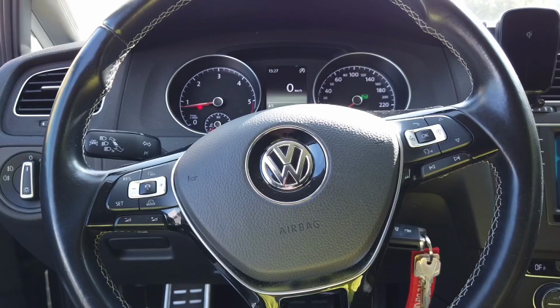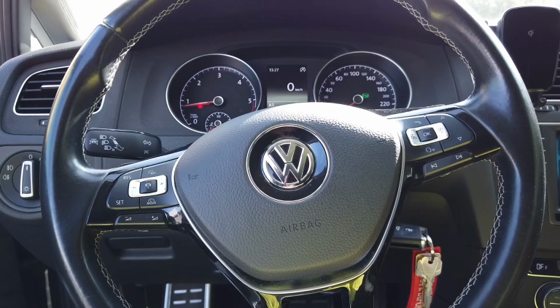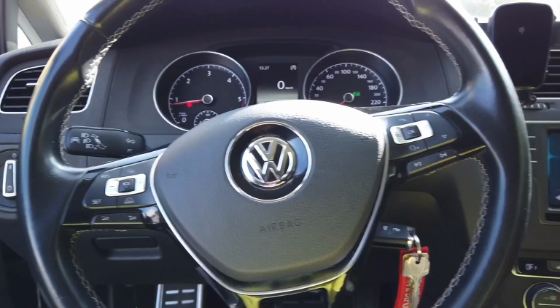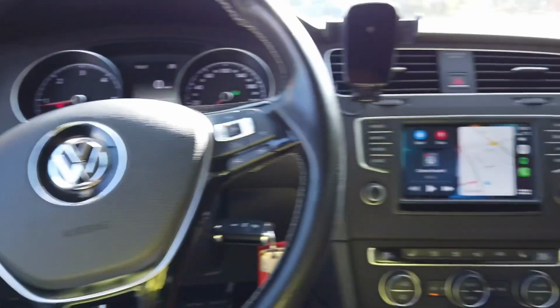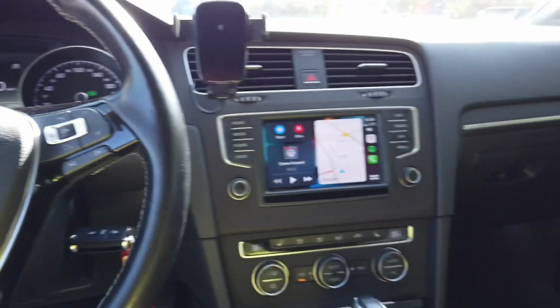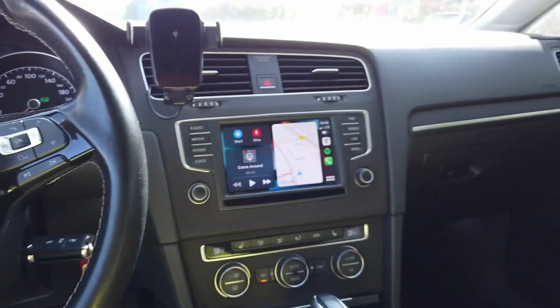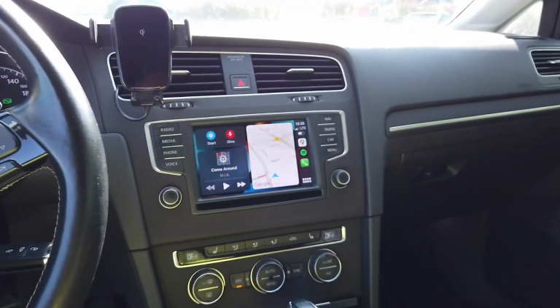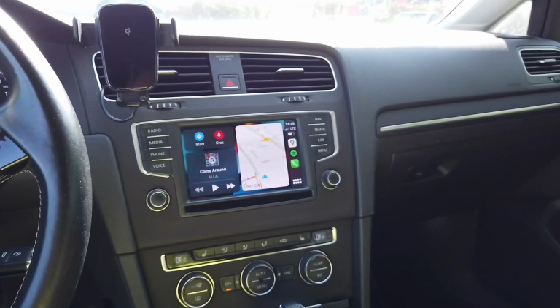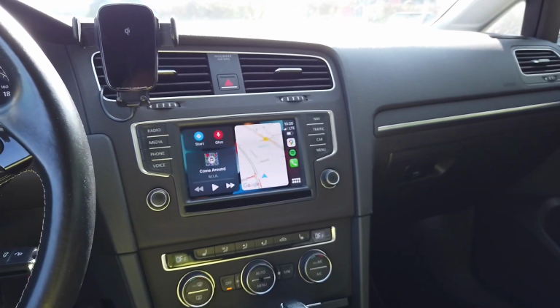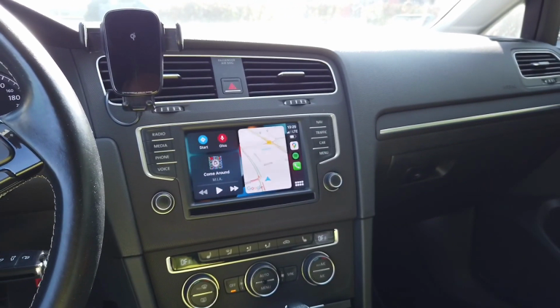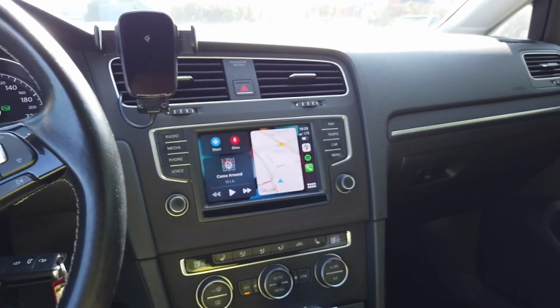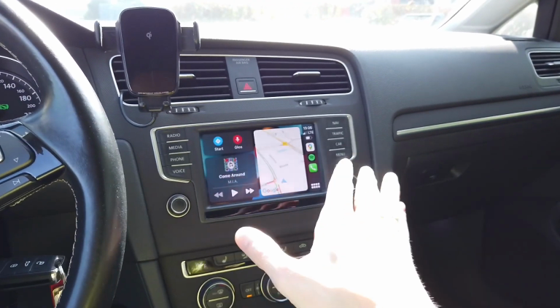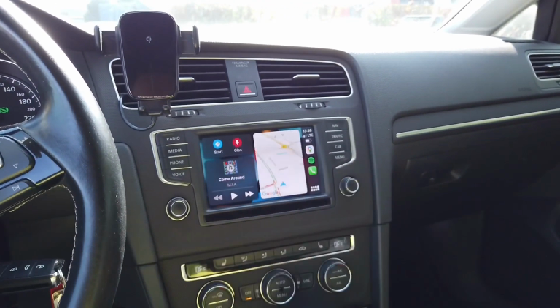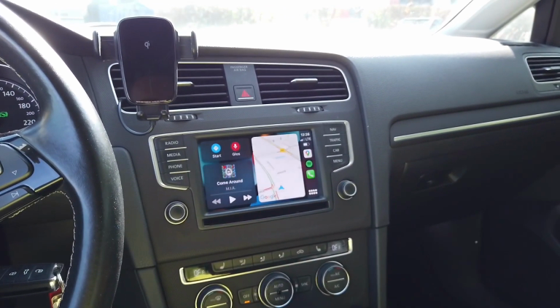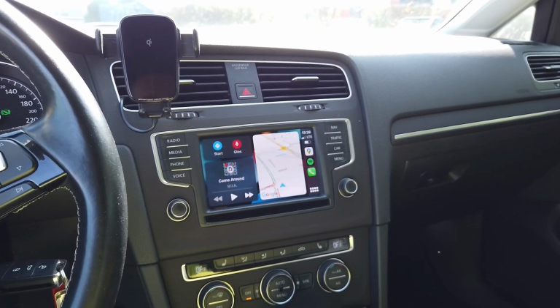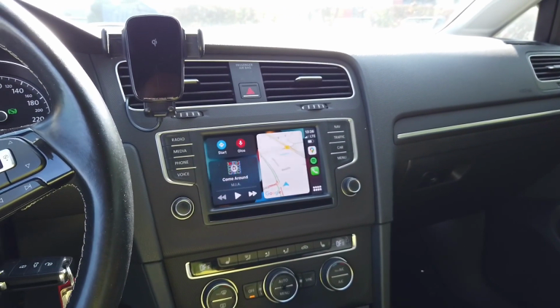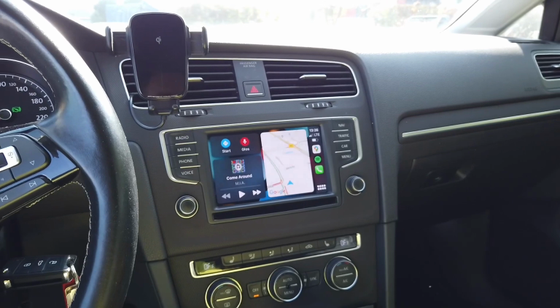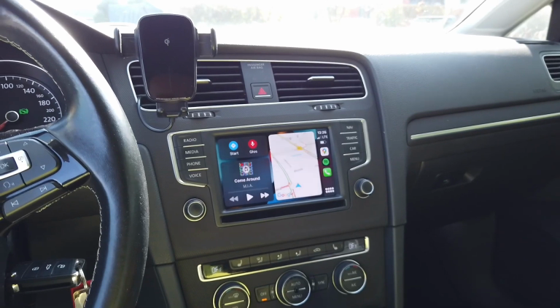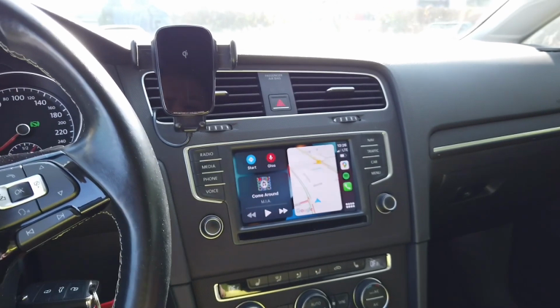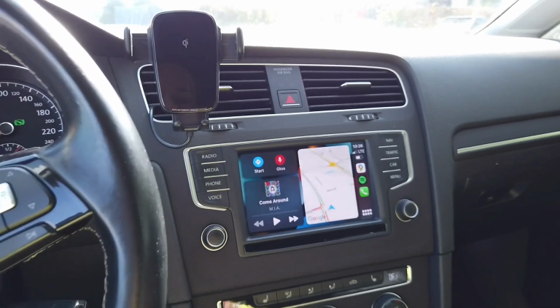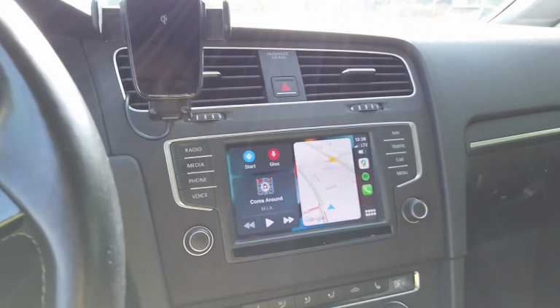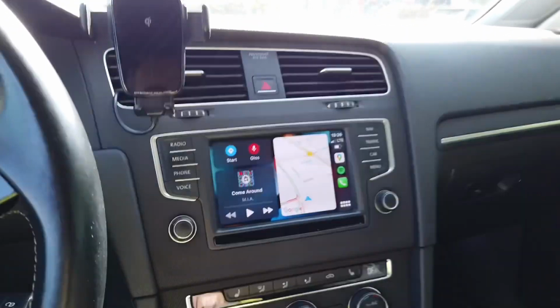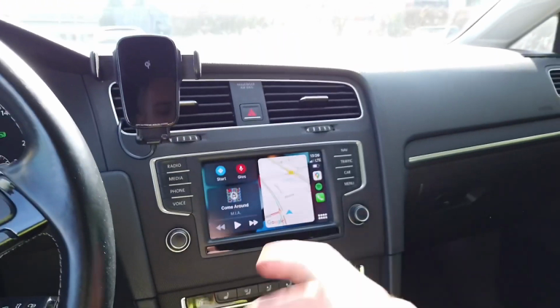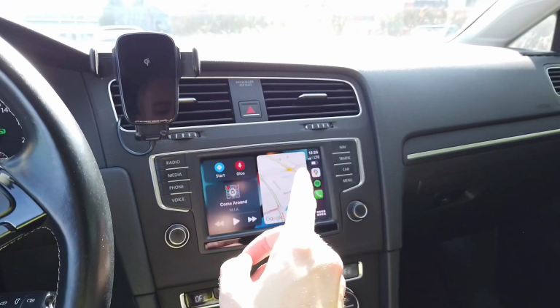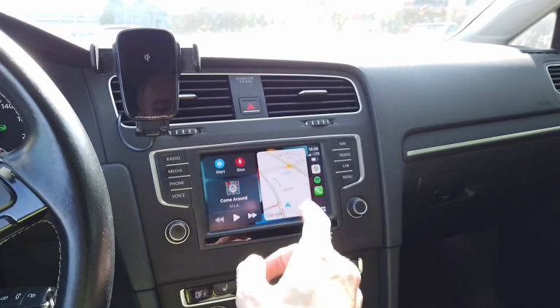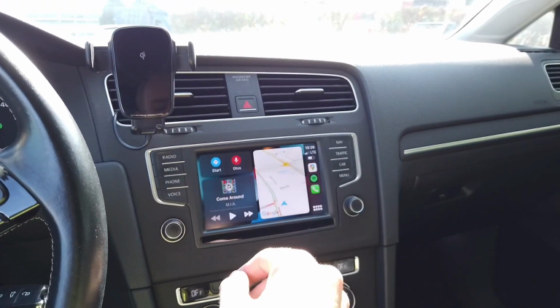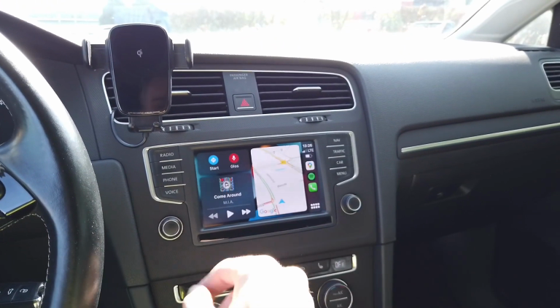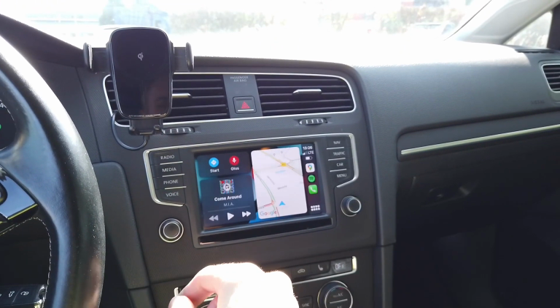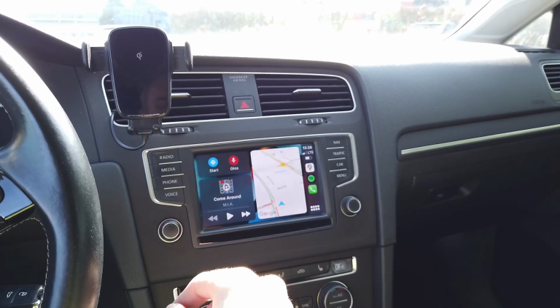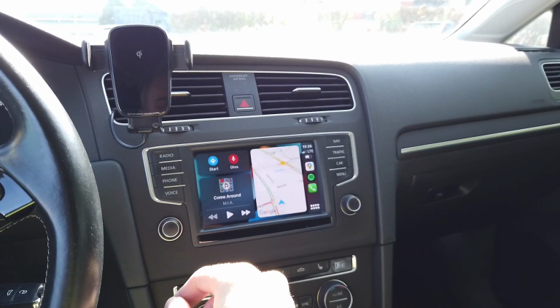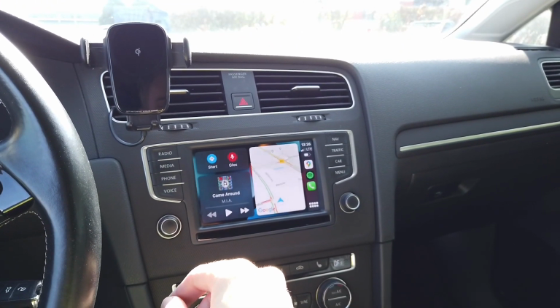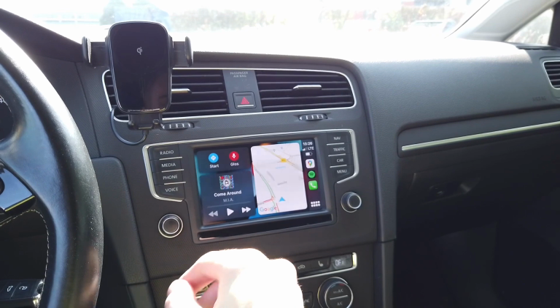Hey guys, today we are in a Golf Mk7 with a MIP2-based infotainment system, and I'm going to show you how to switch it between left-hand drive and right-hand drive modes.